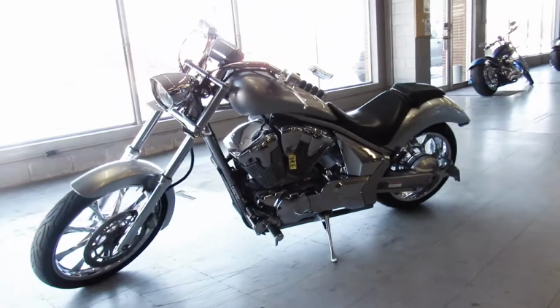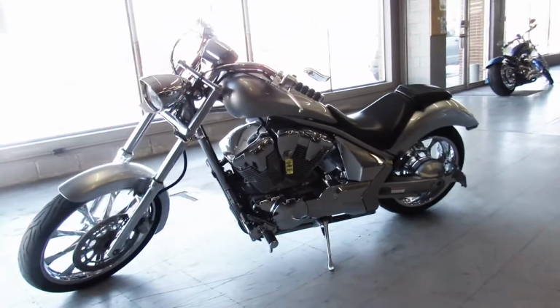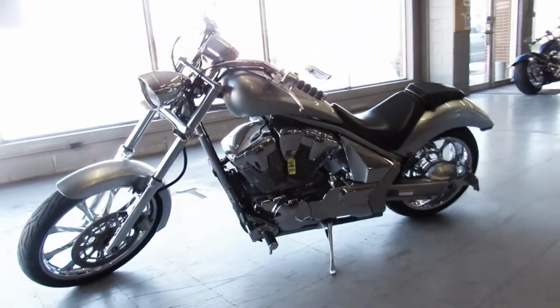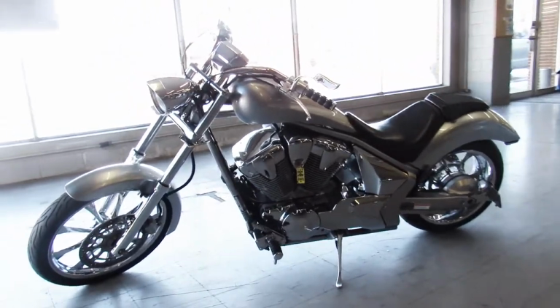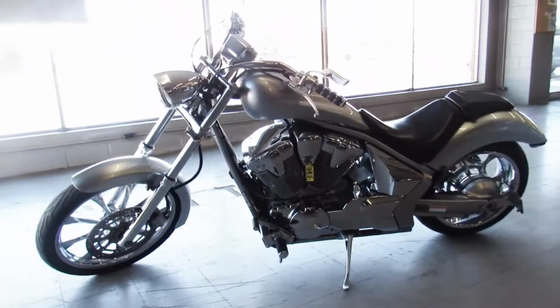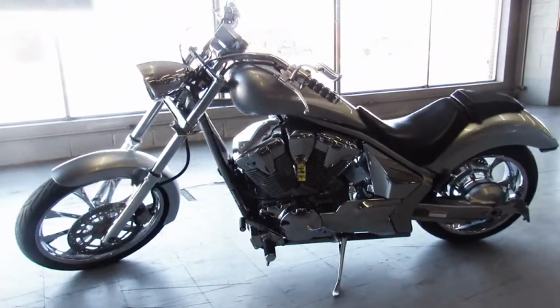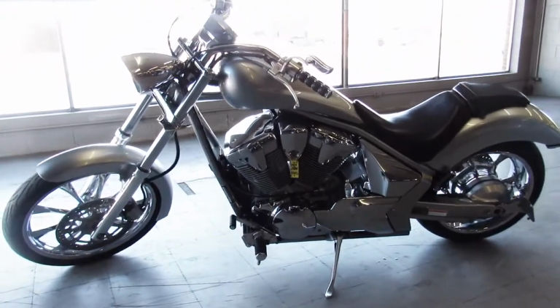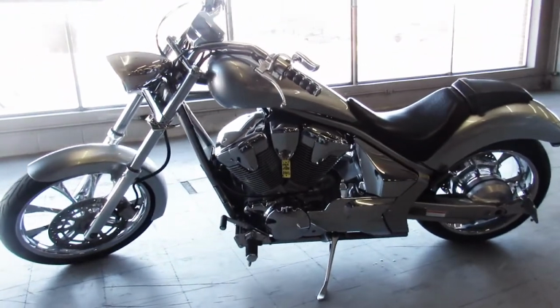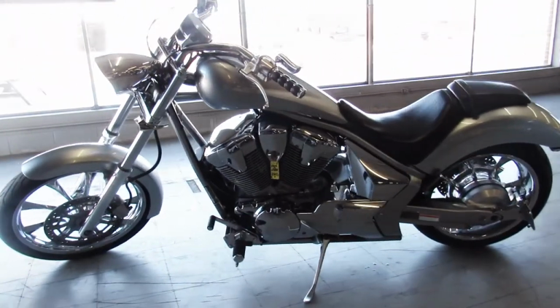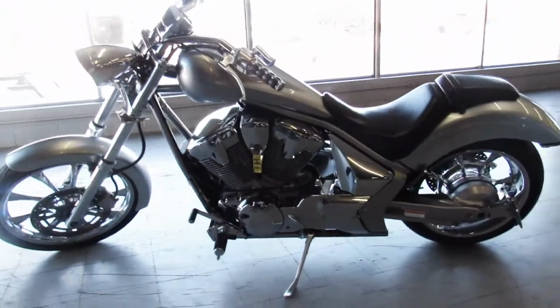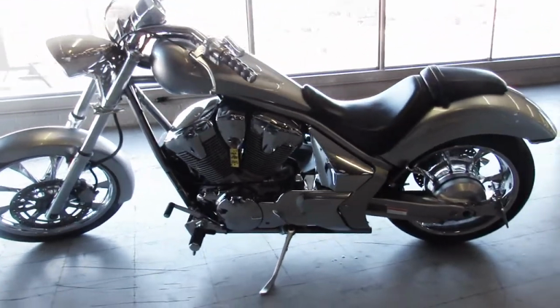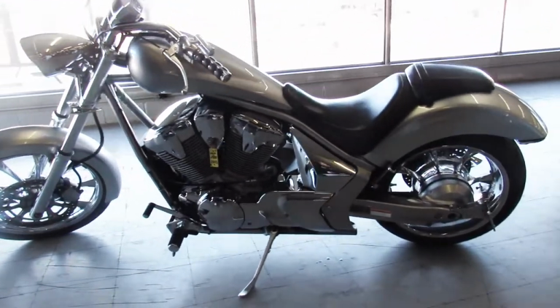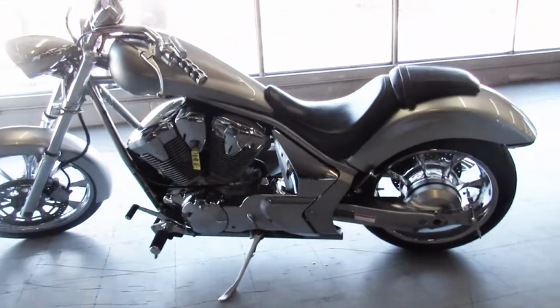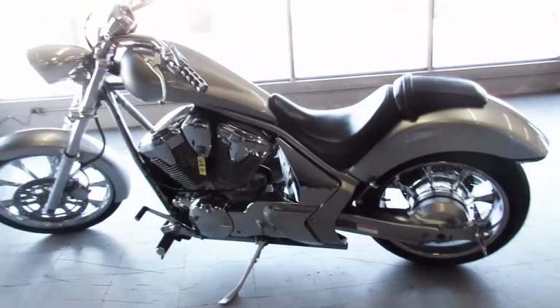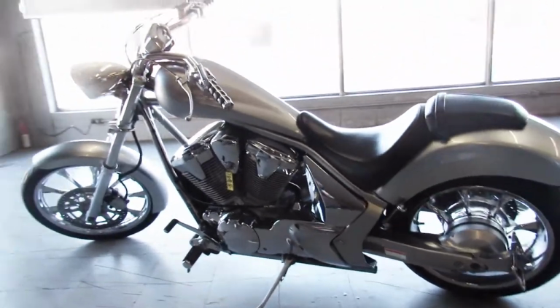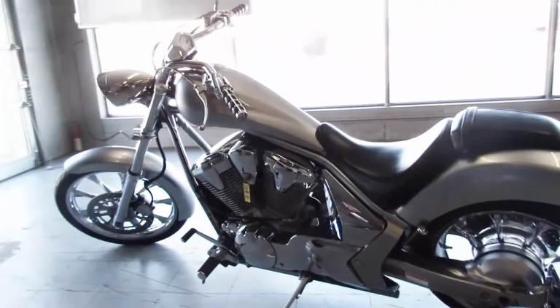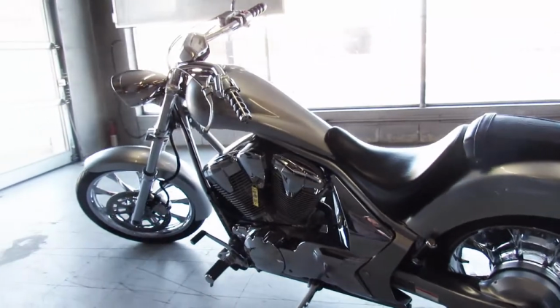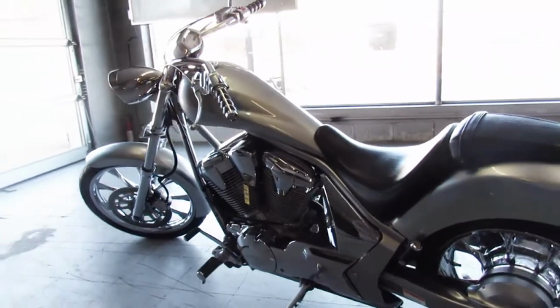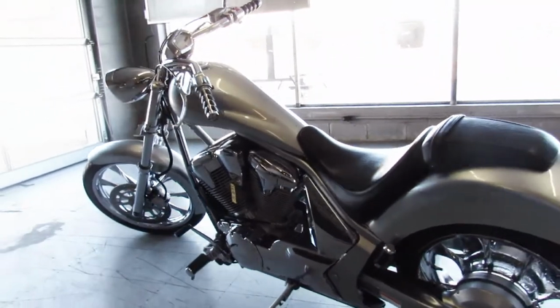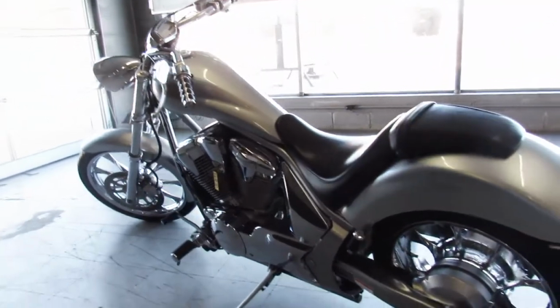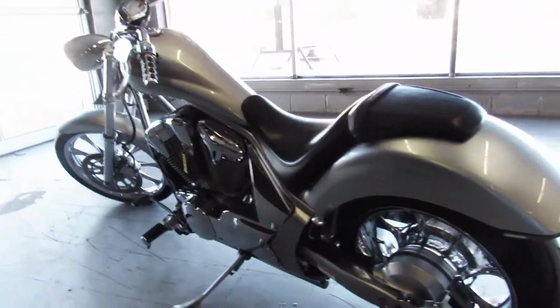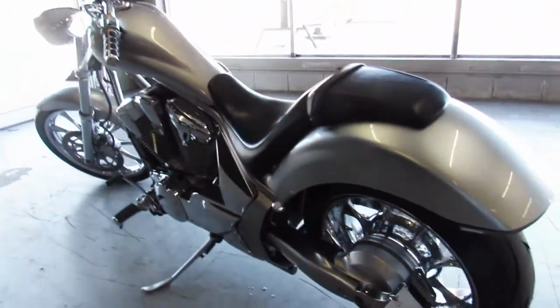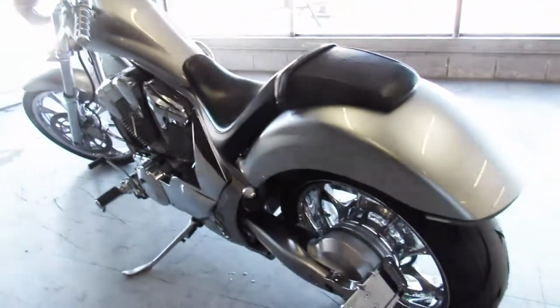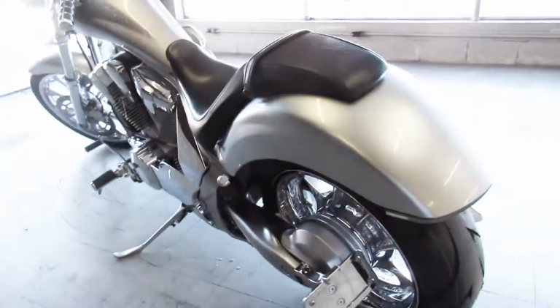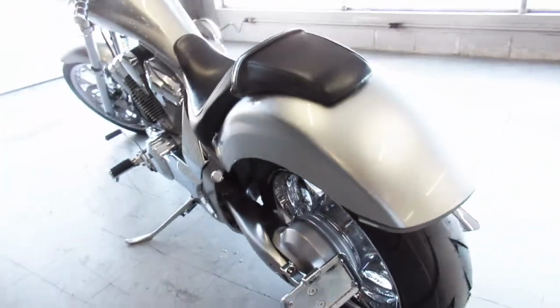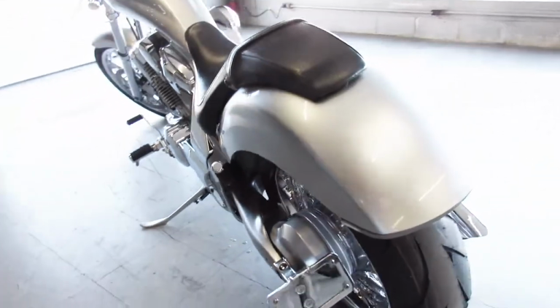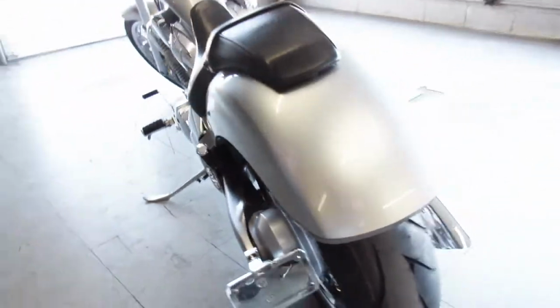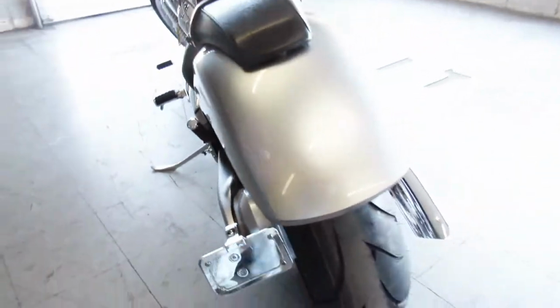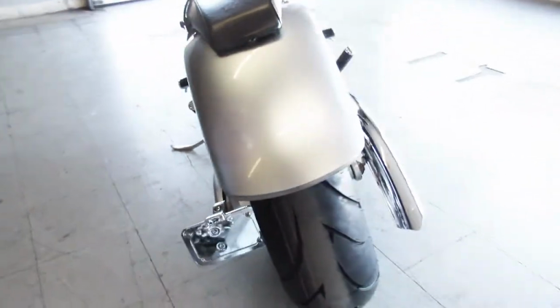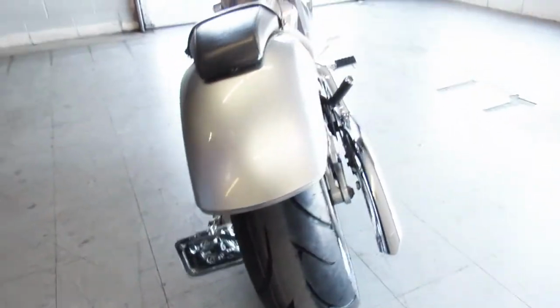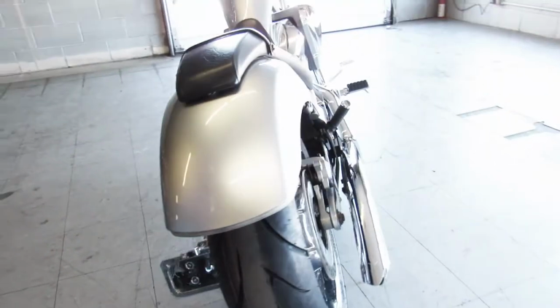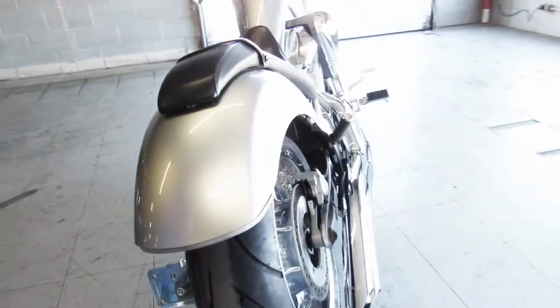Just serviced at a factory authorized Honda dealership and ready for the road. 2010 Honda Fury, all done up, only $59.99 a month.